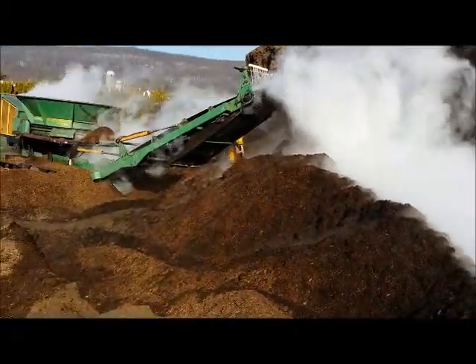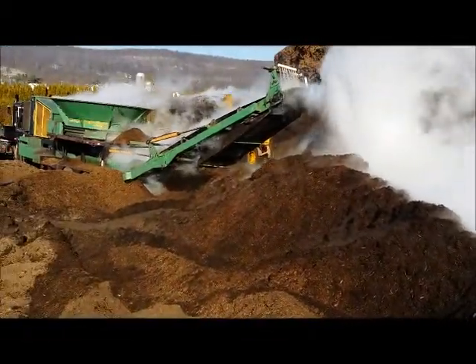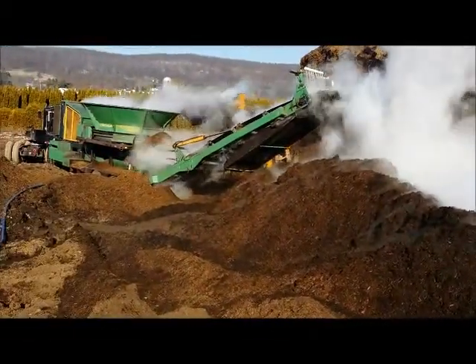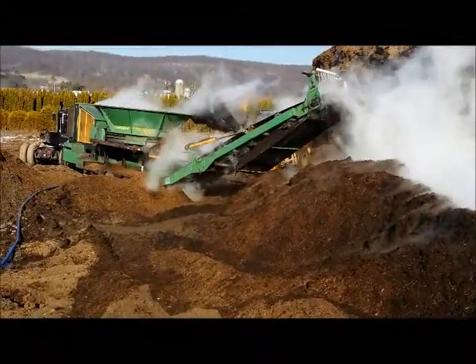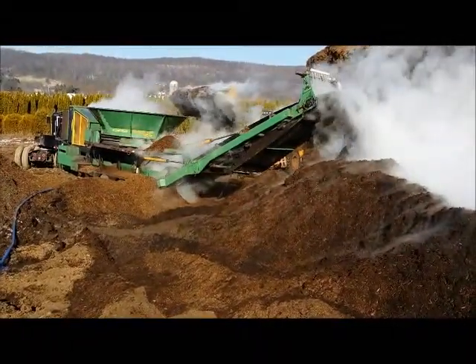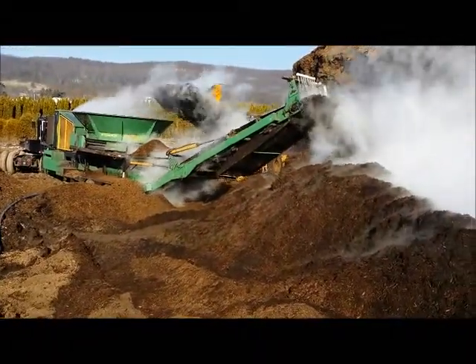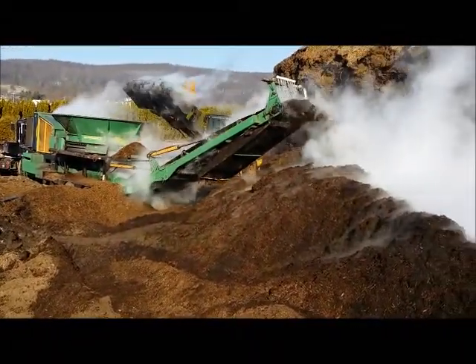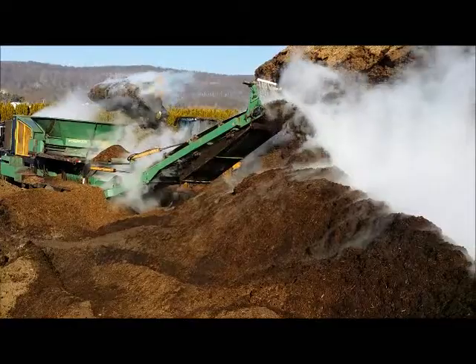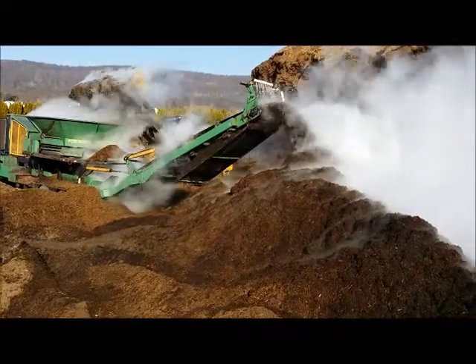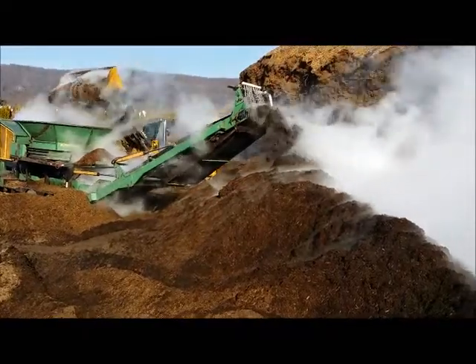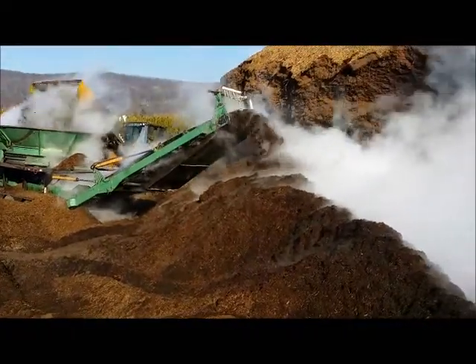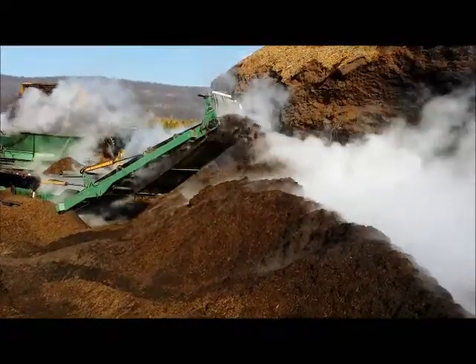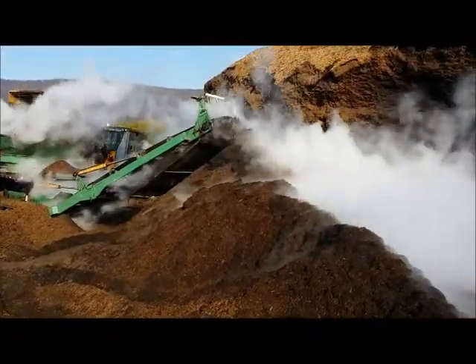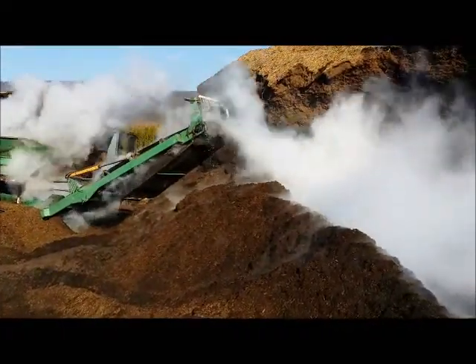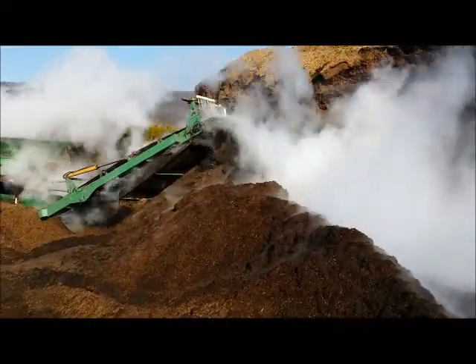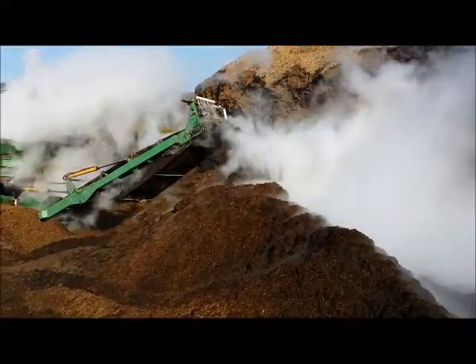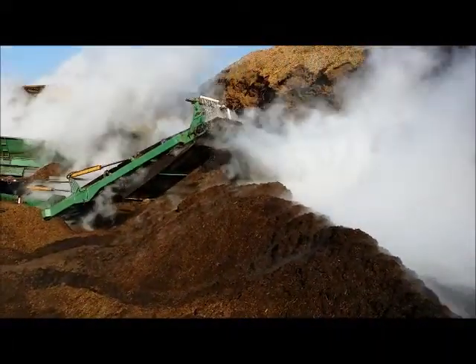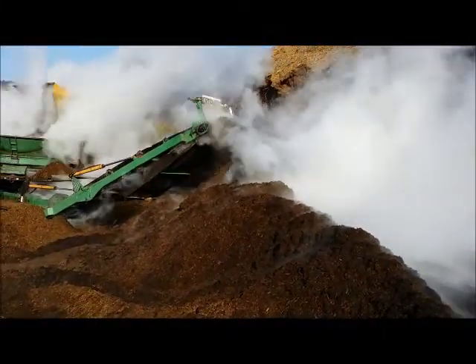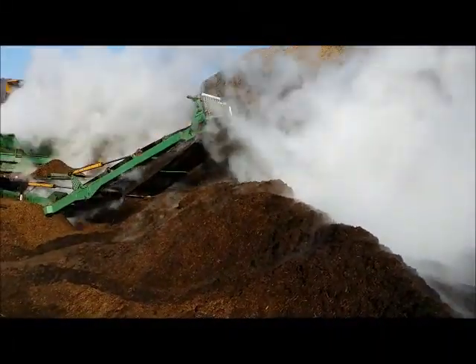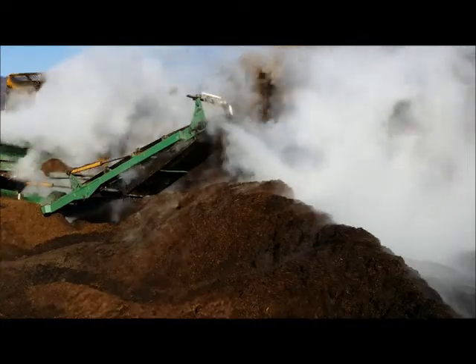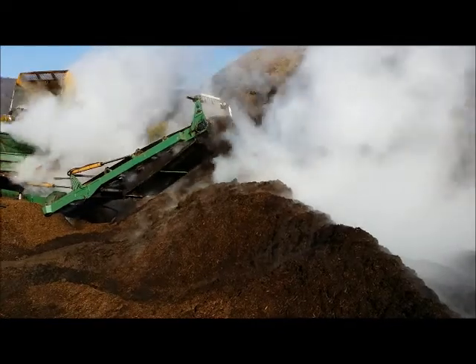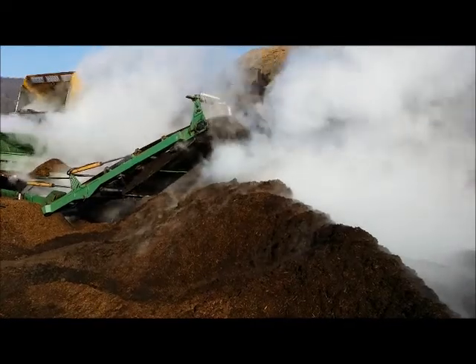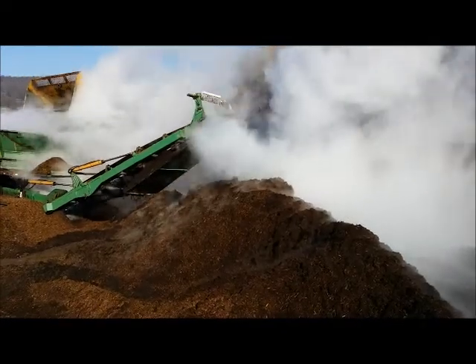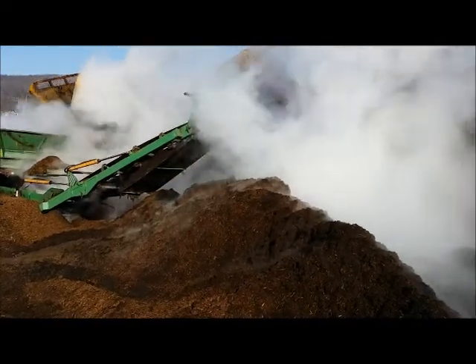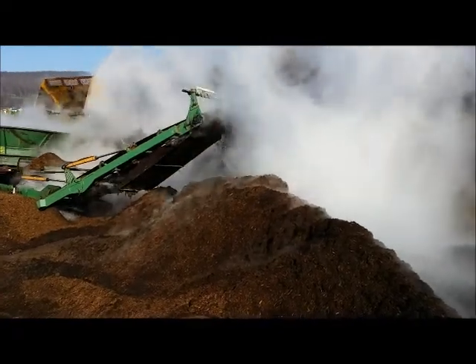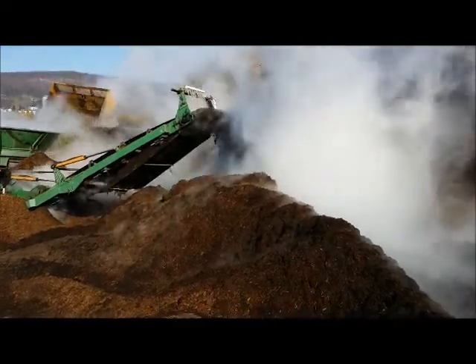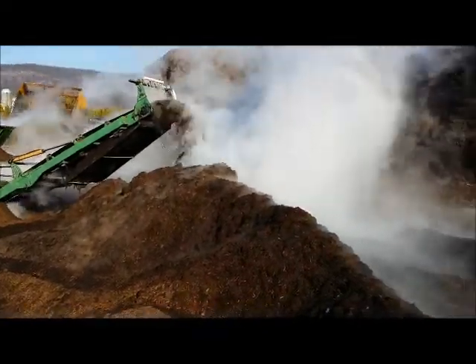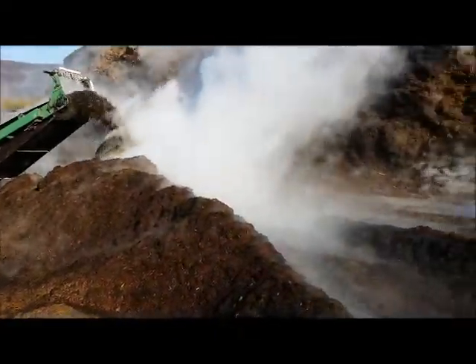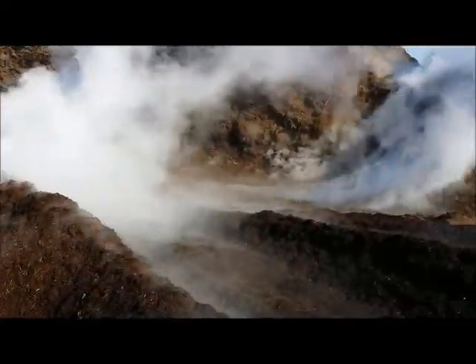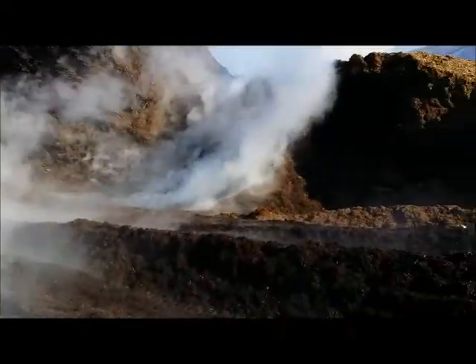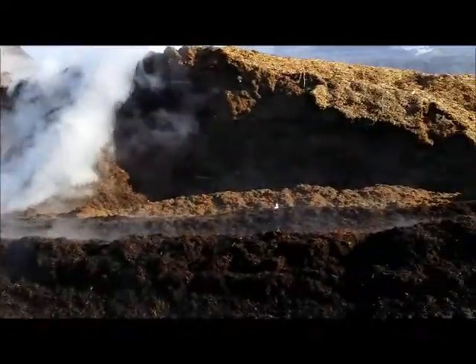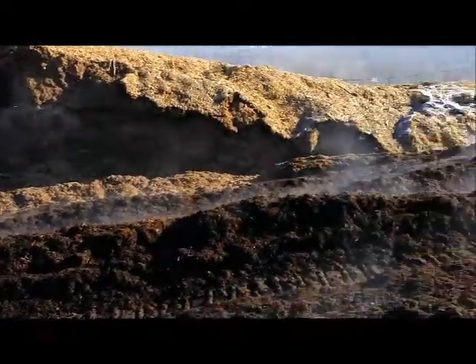We're running it through a mulch processing processor and in that process we put water on it. It makes the mulch age better. And then we're pushing it up into this big pile right here.